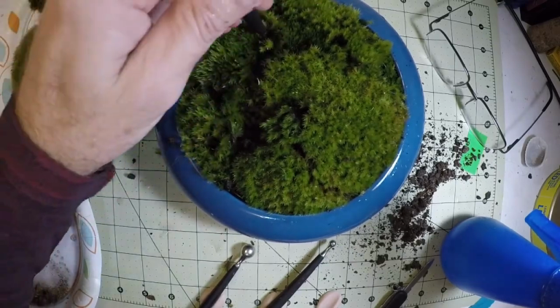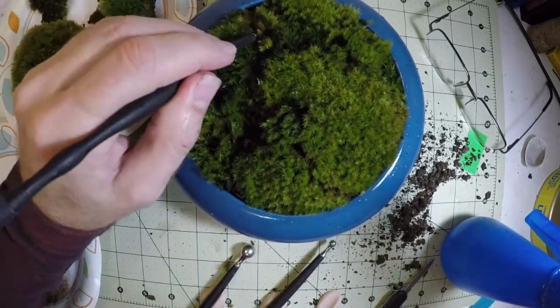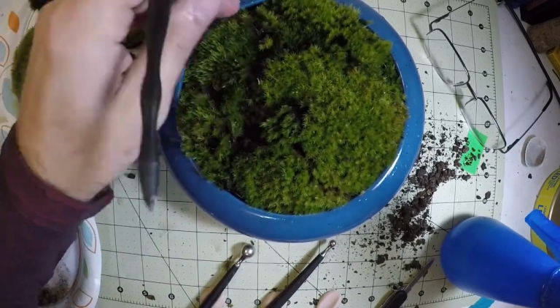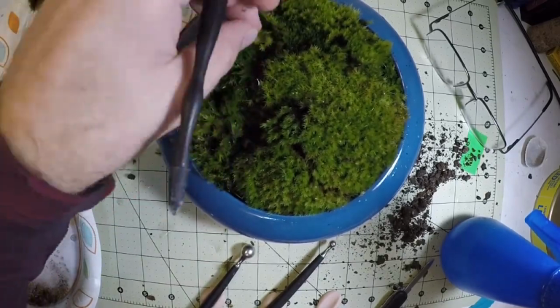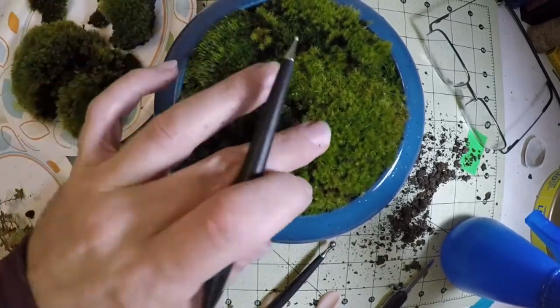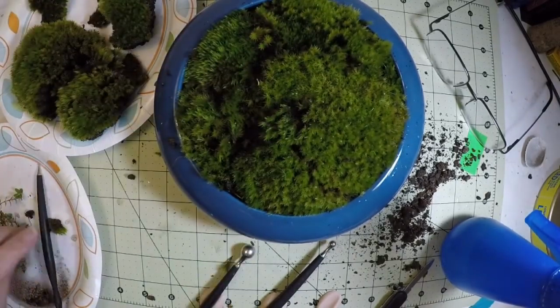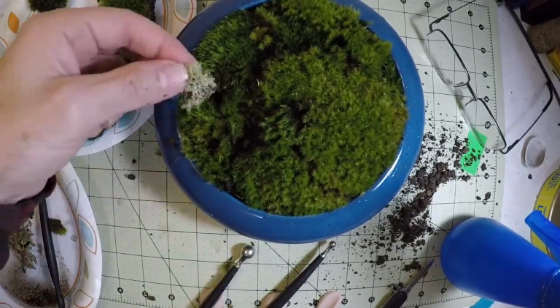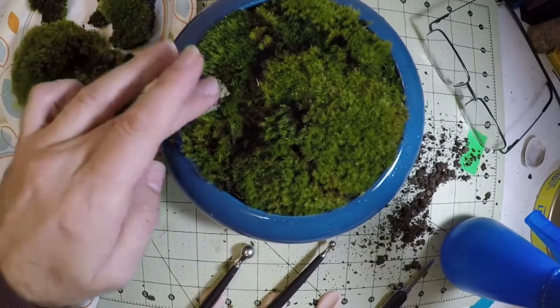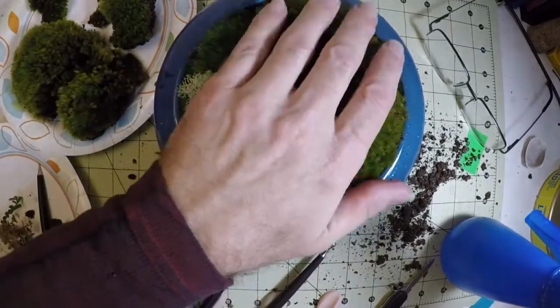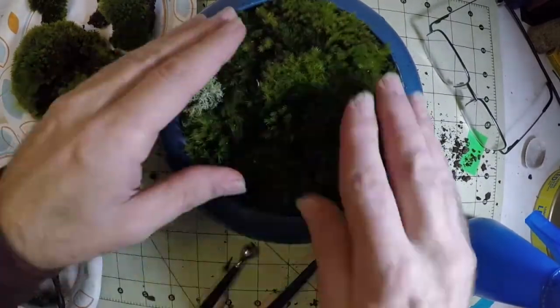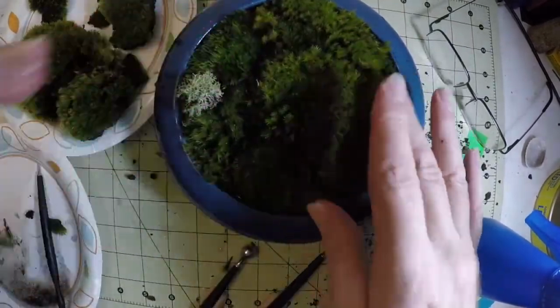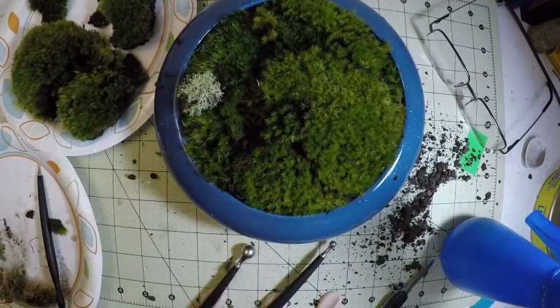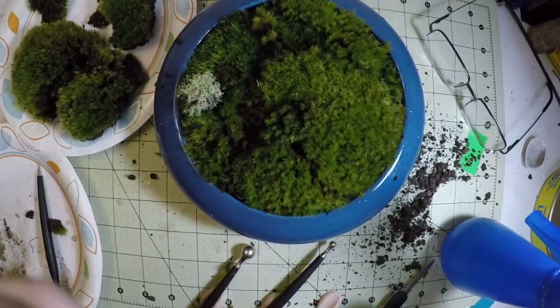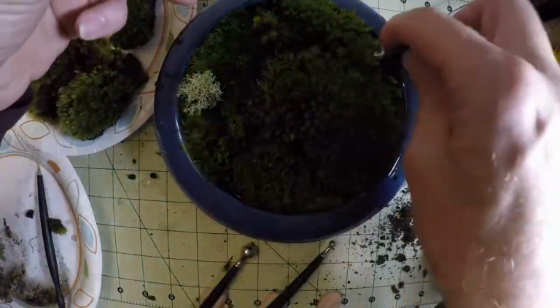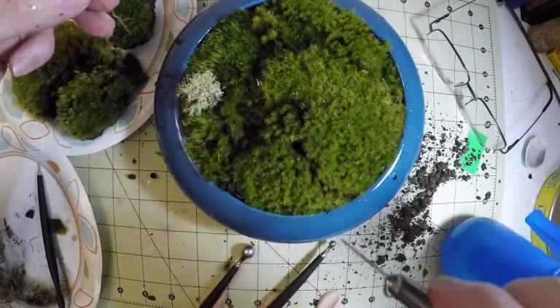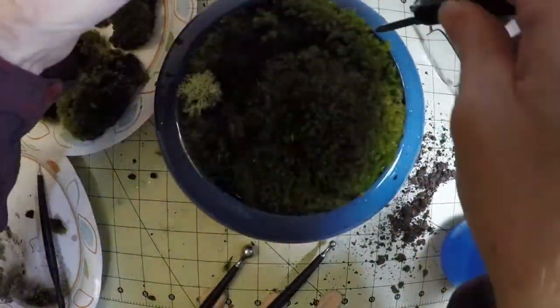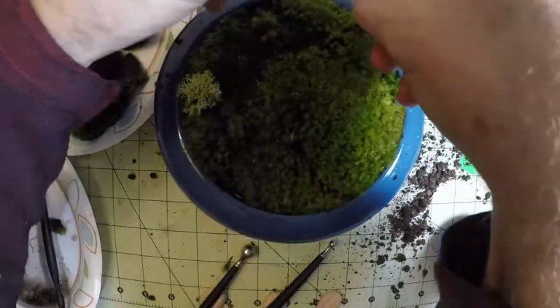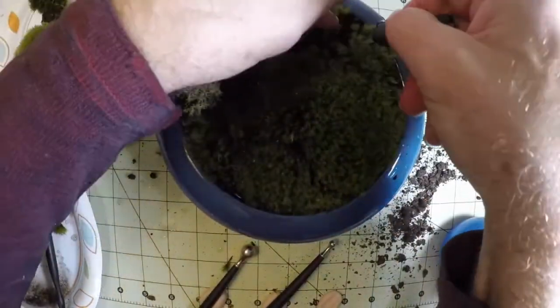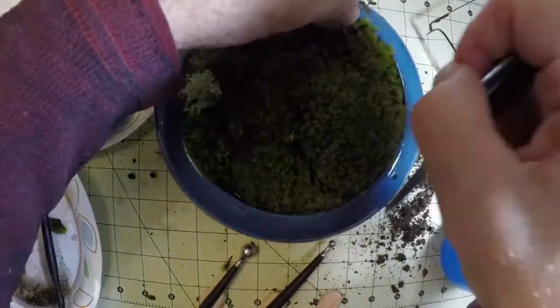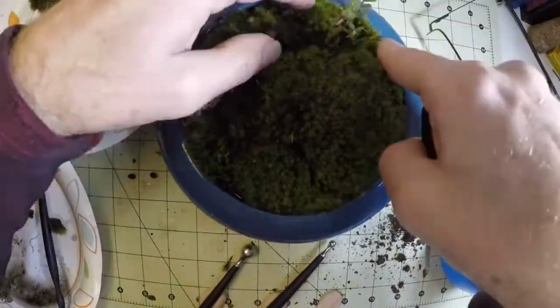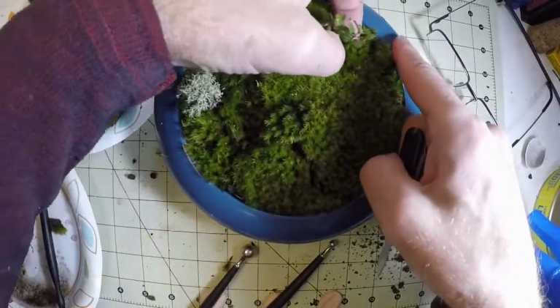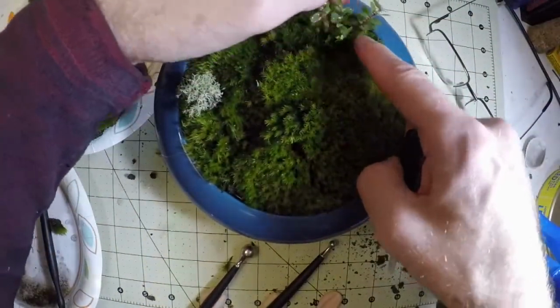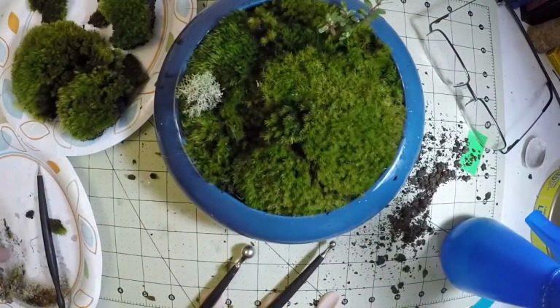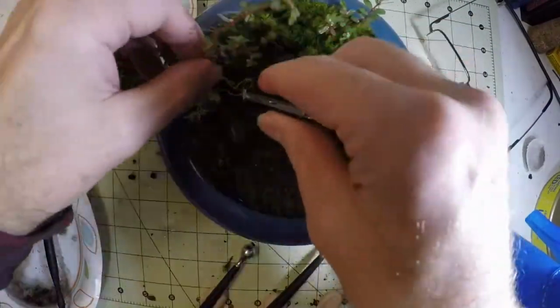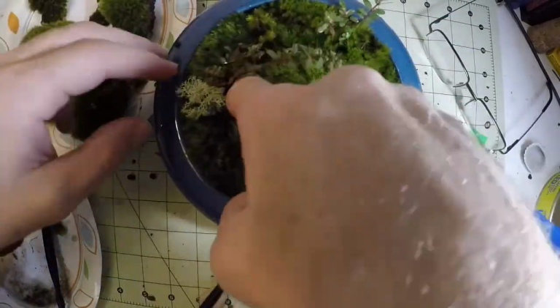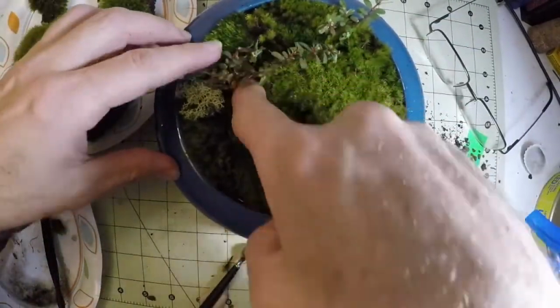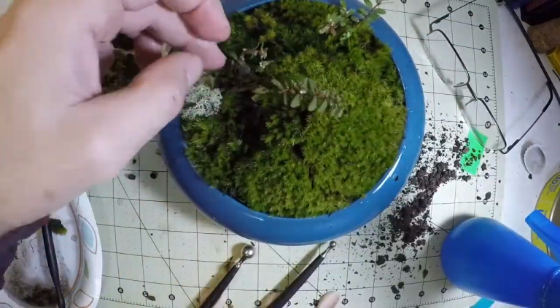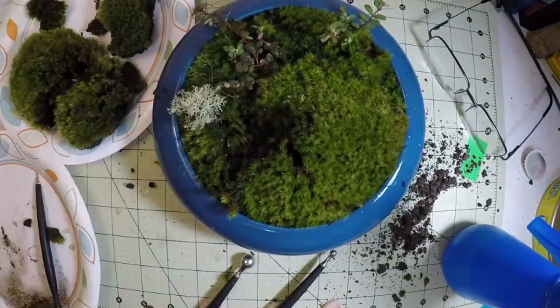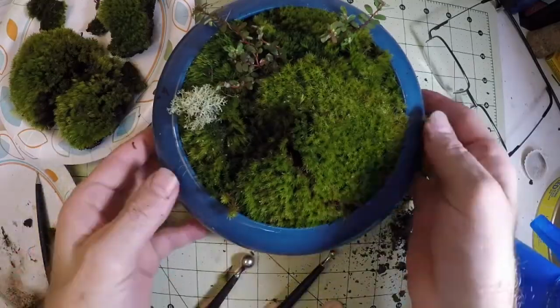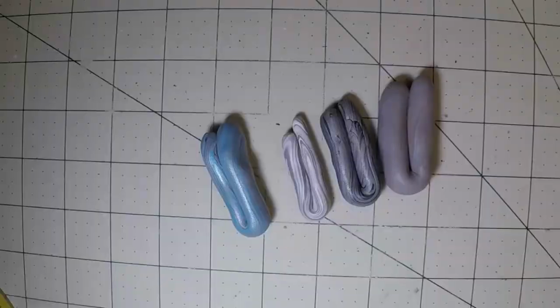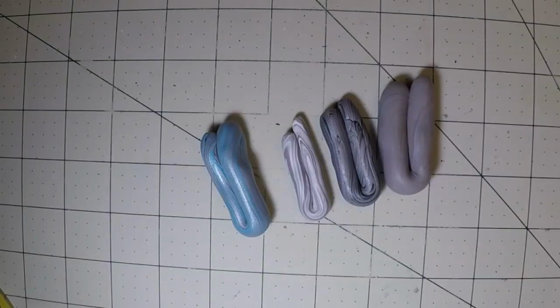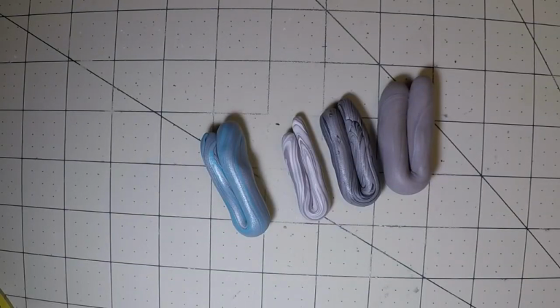Here I have some little pine trees — actually that's kind of moss as well — and a little lichen for contrast. Putting in some sprigs, little plants, and now let's make the figures.